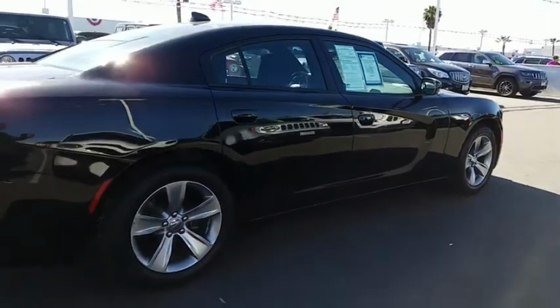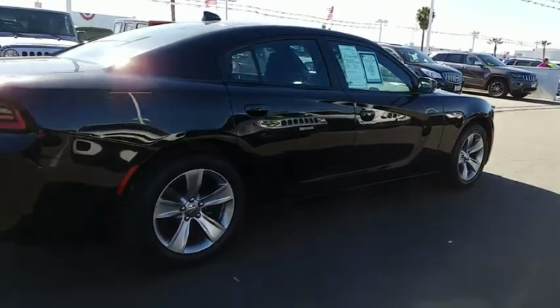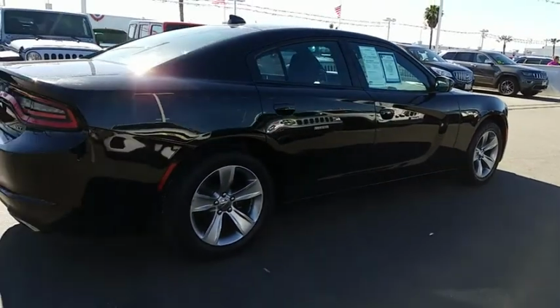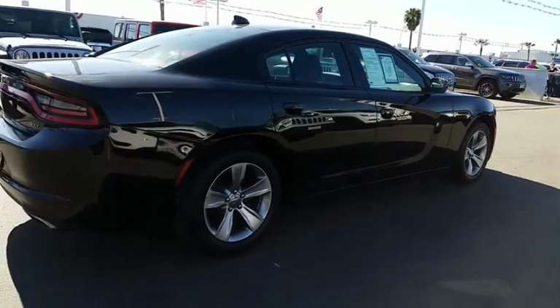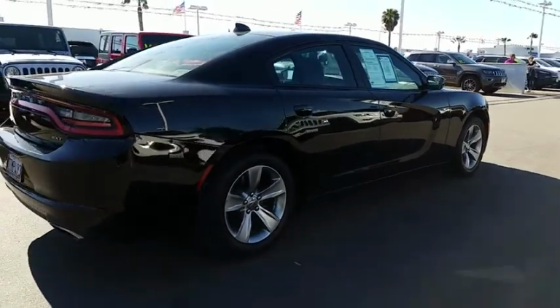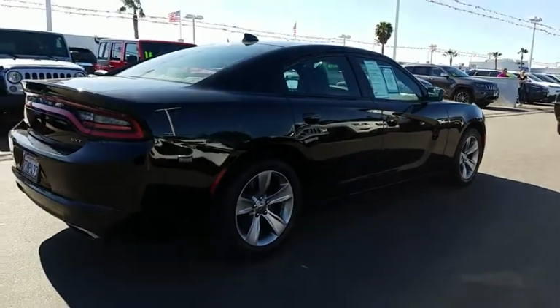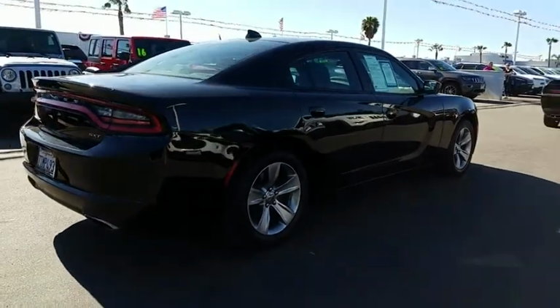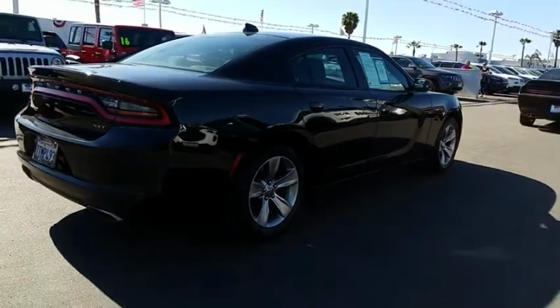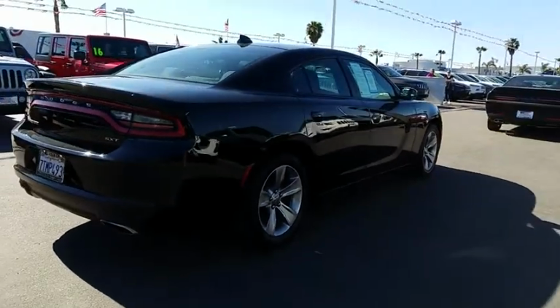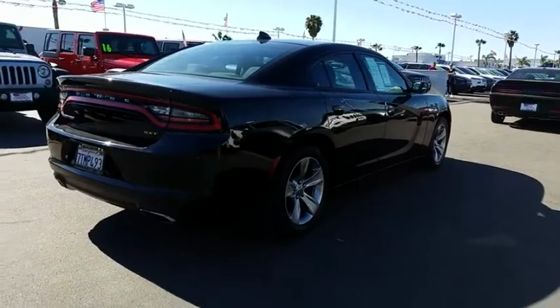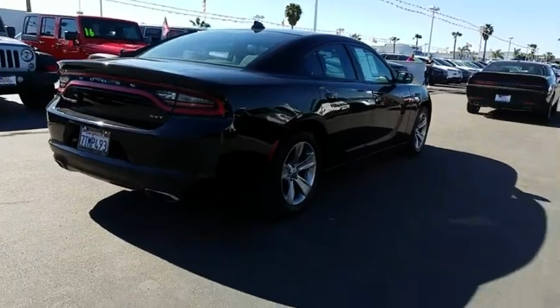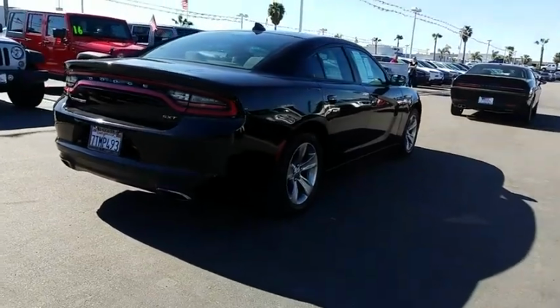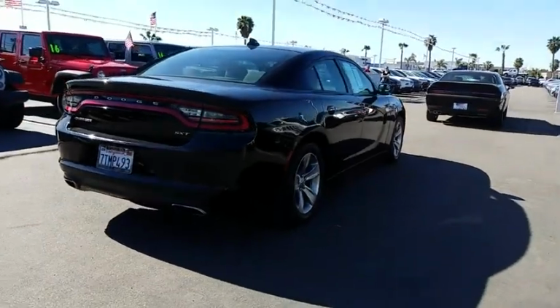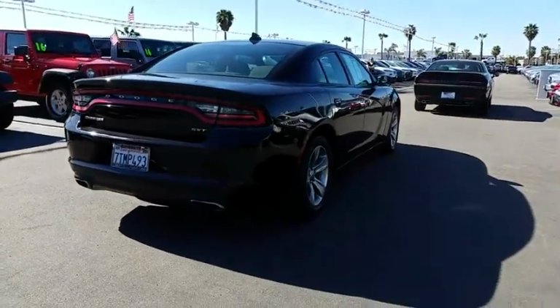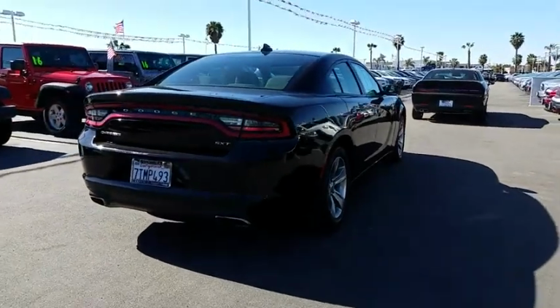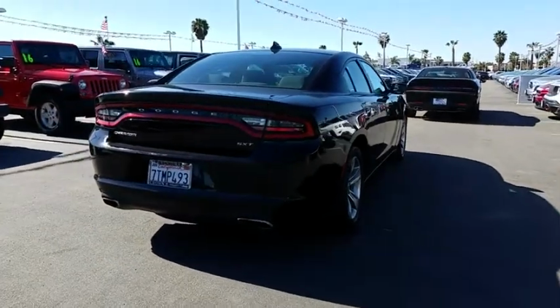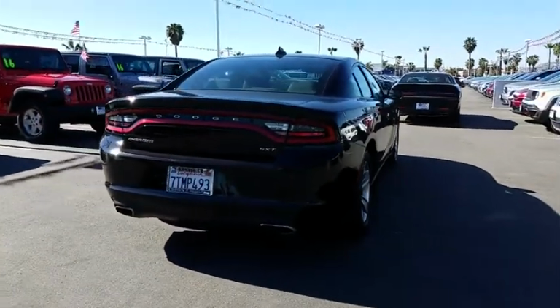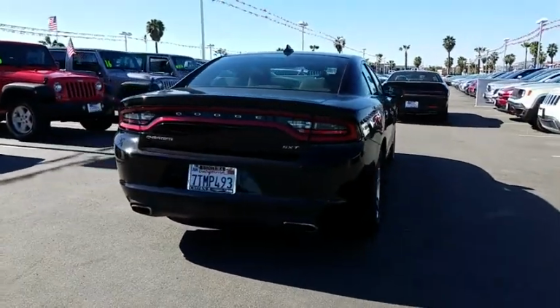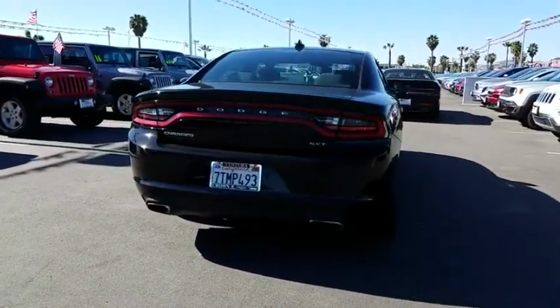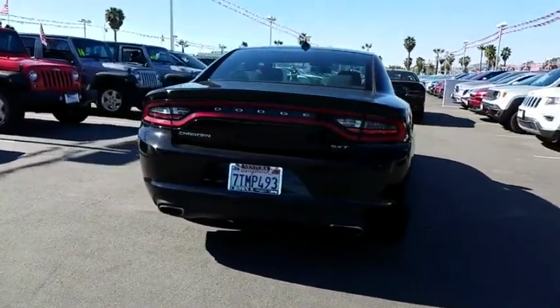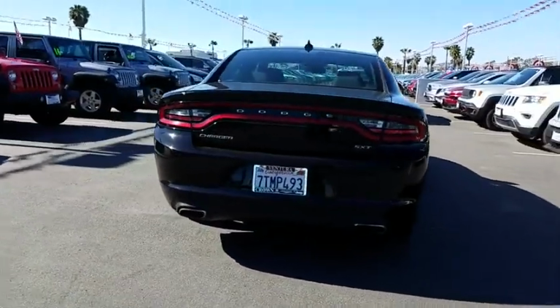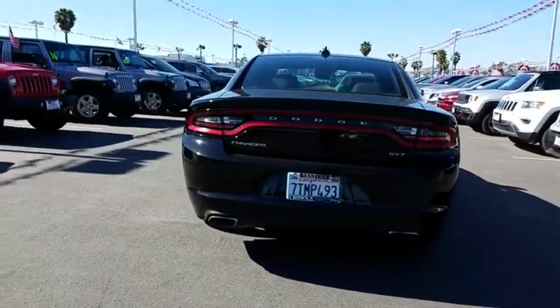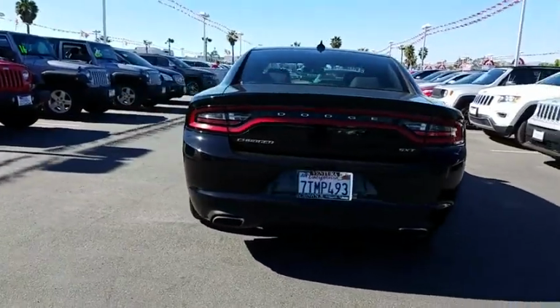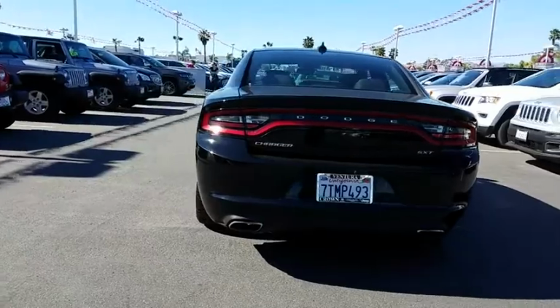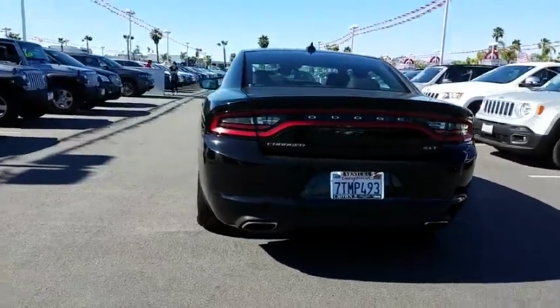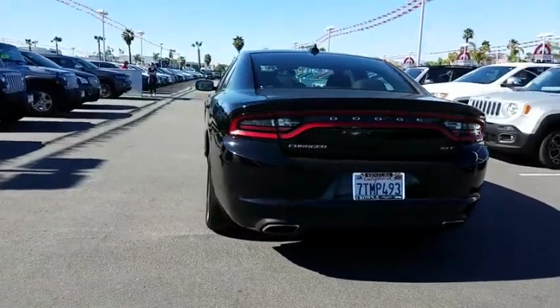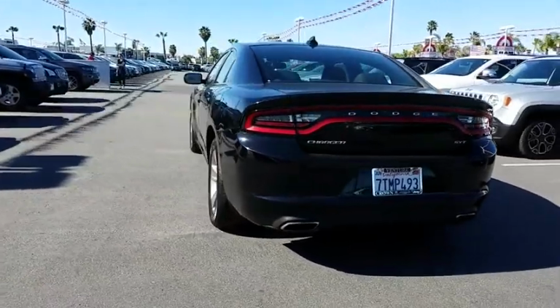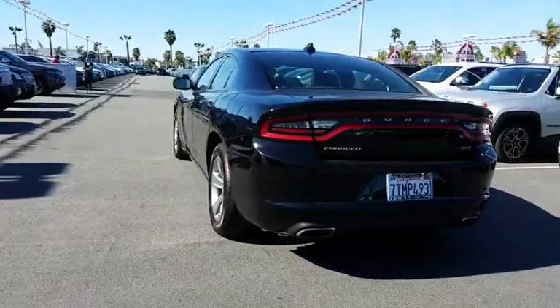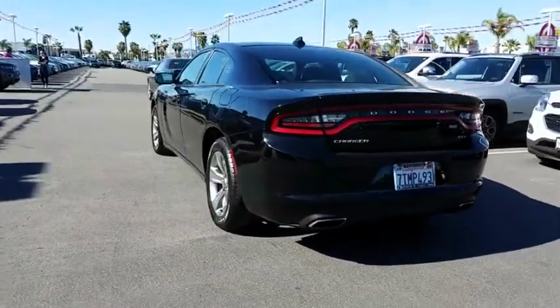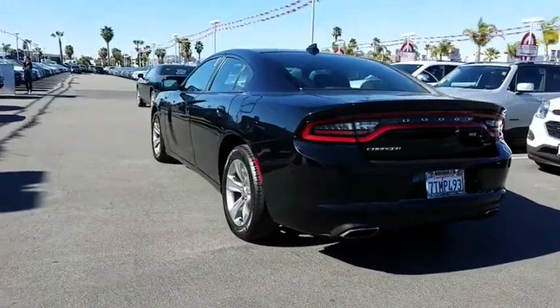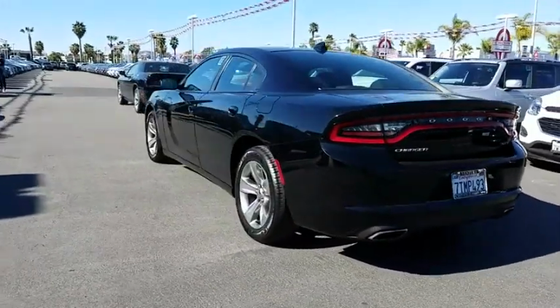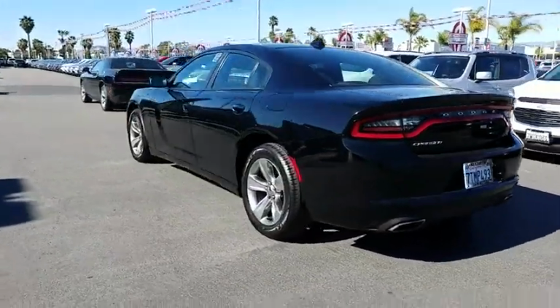Keyless entry, traction control, remote engine start, steering wheel audio controls, stability control, anti-lock braking system, Bluetooth, leather-wrapped steering wheel, power steering.